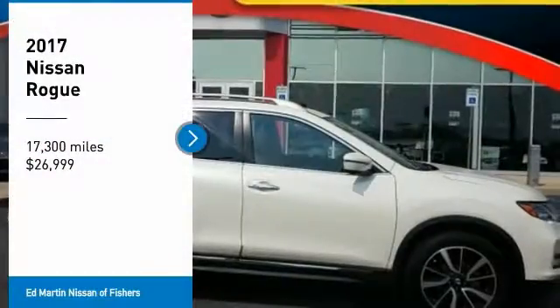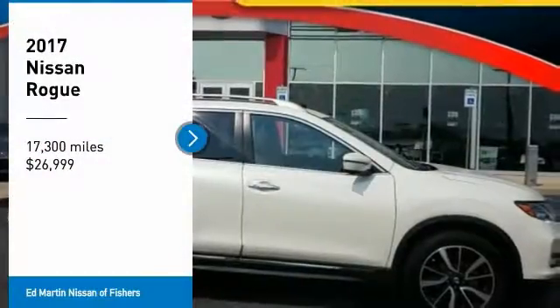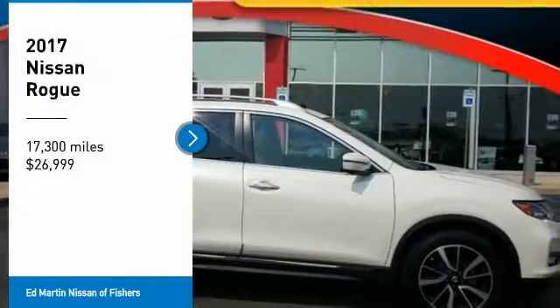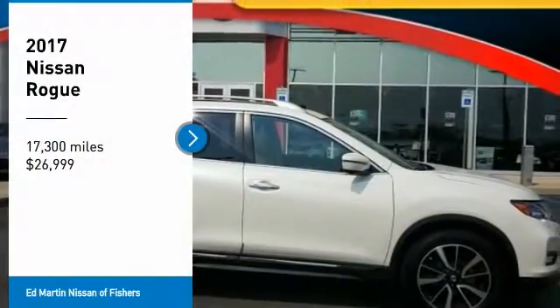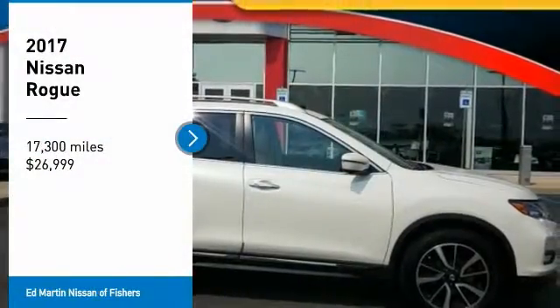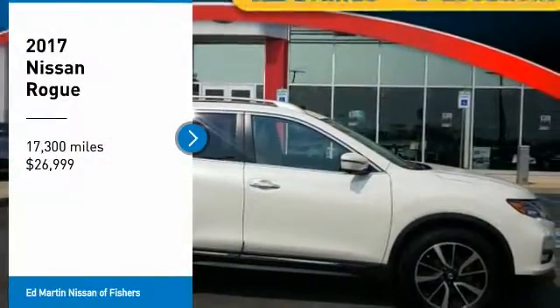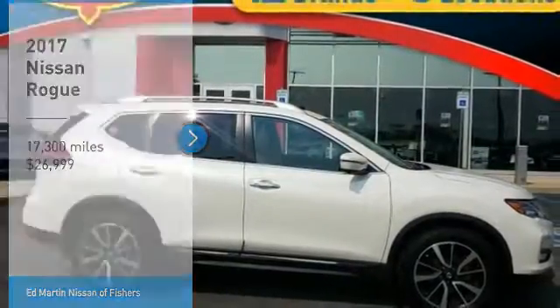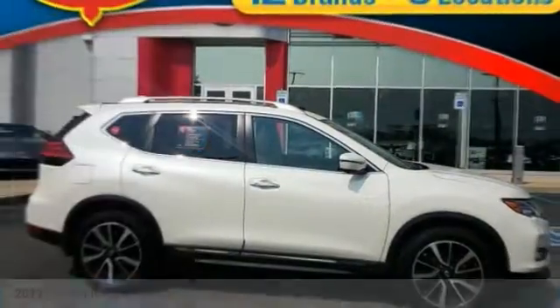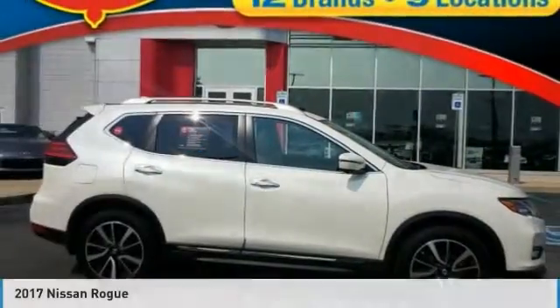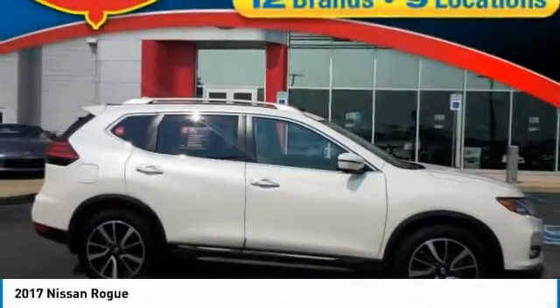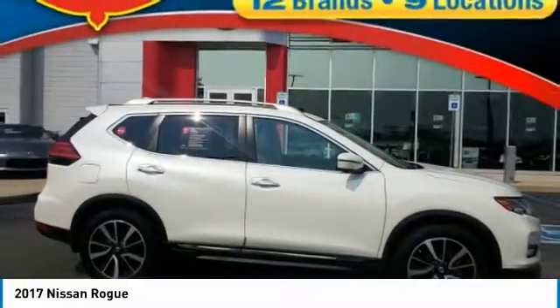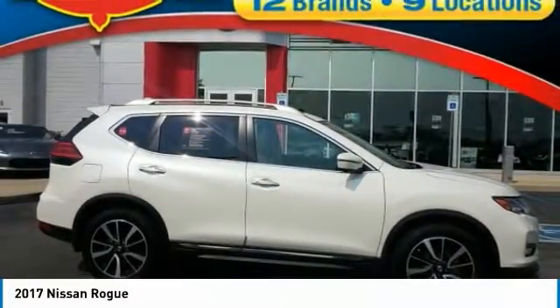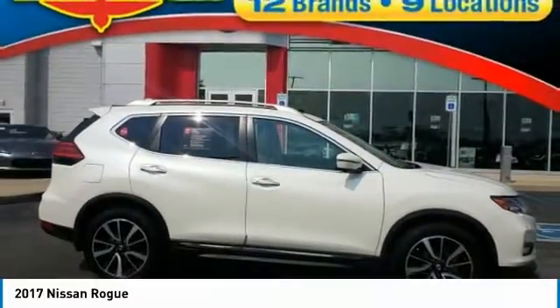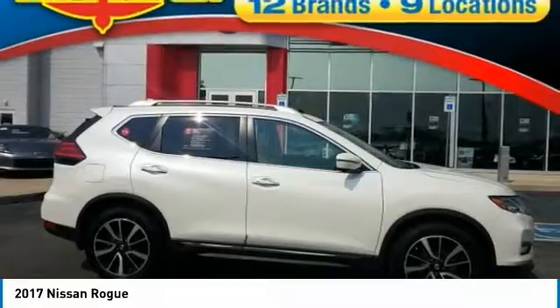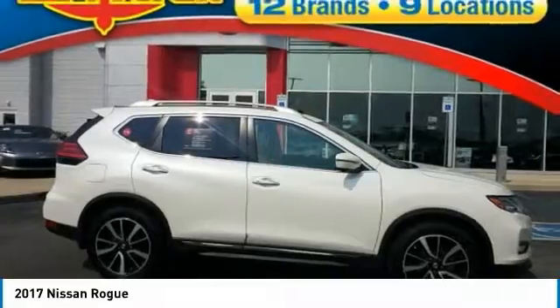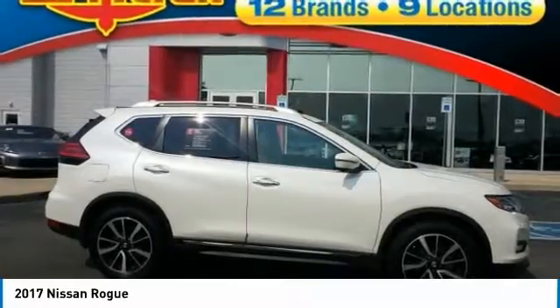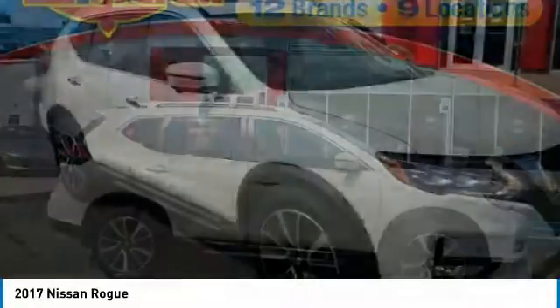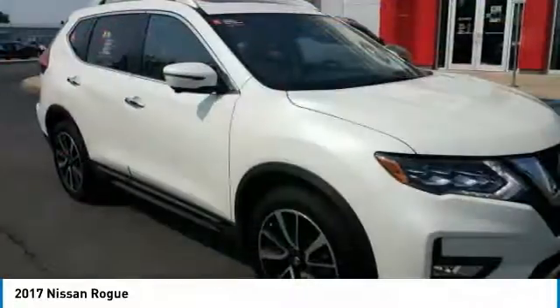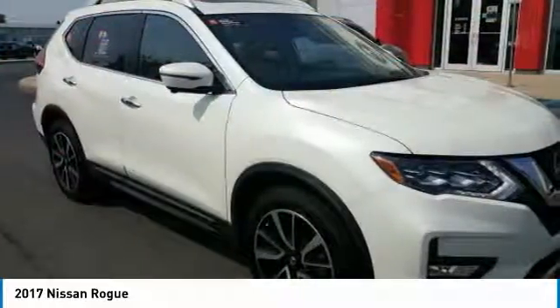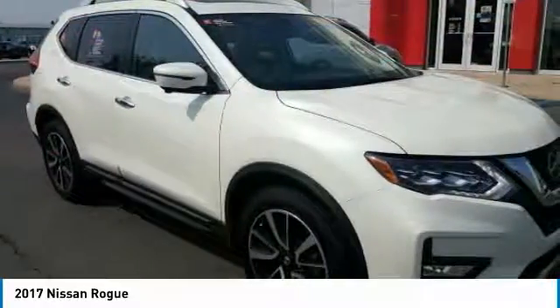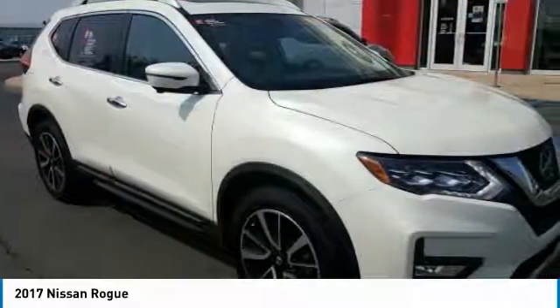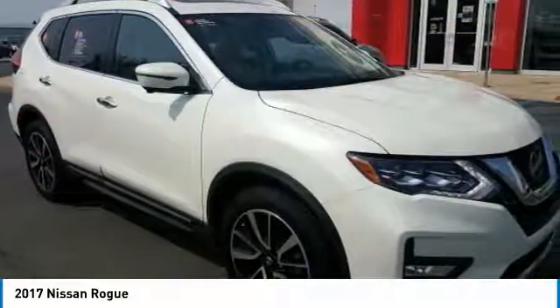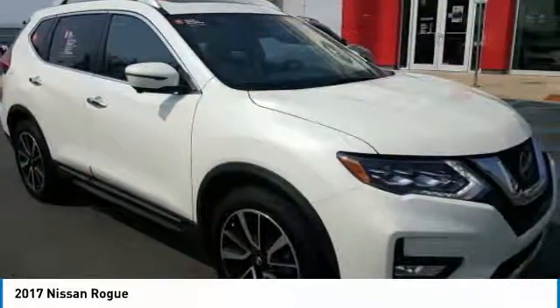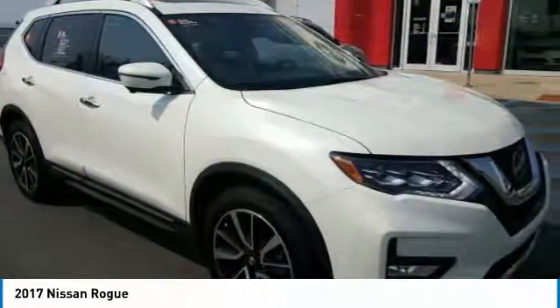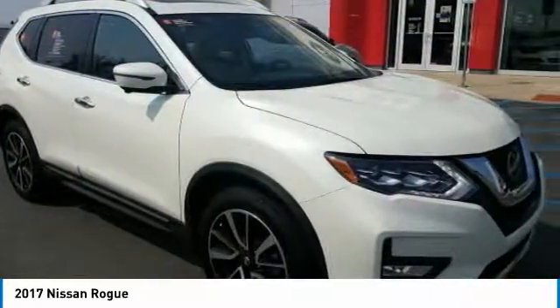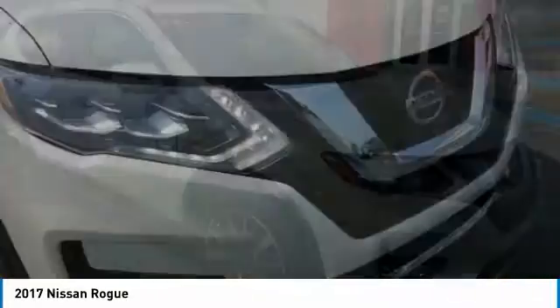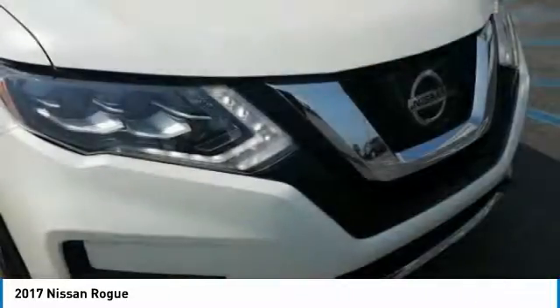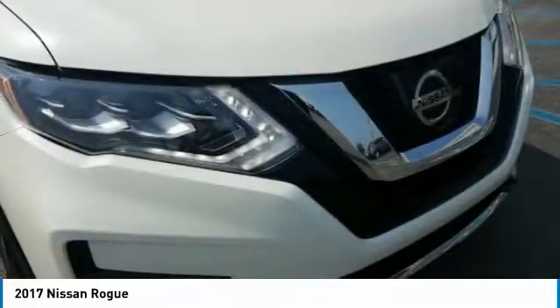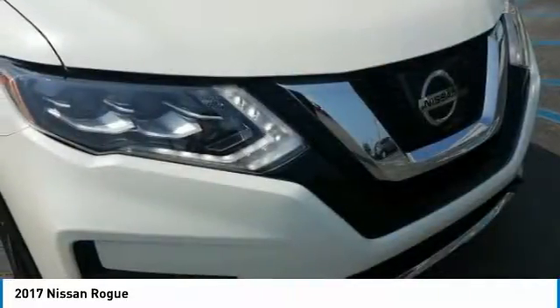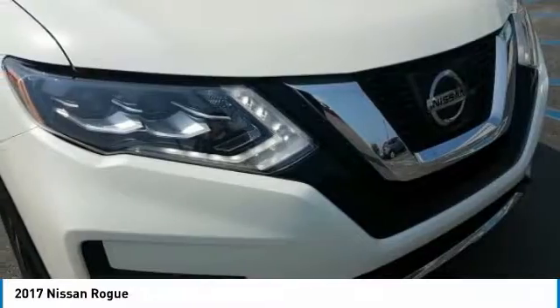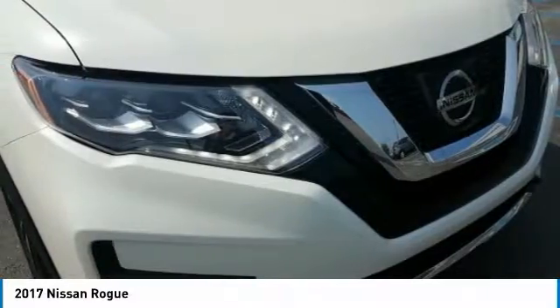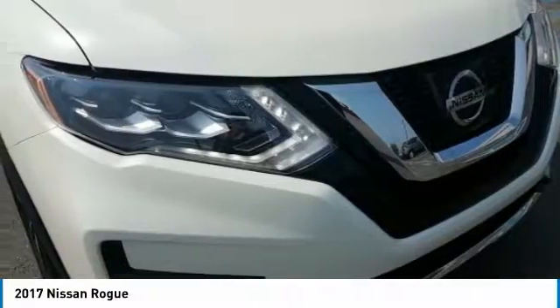Take a ride in the 2017 Rogue. The stylish Rogue gets 27 miles per gallon and still boasts nearly 58 cubic feet of cargo space.